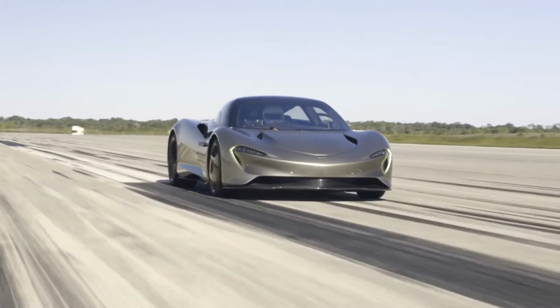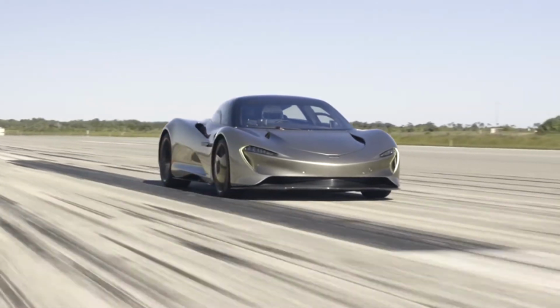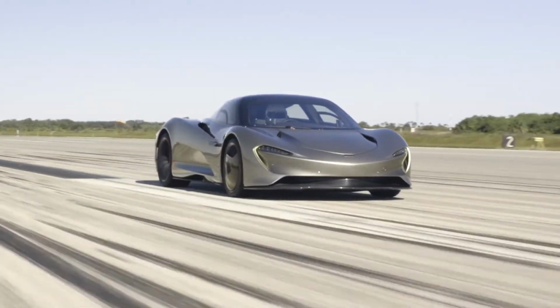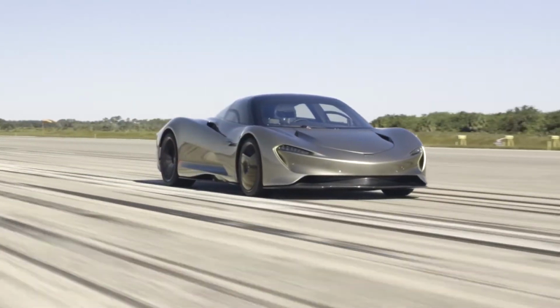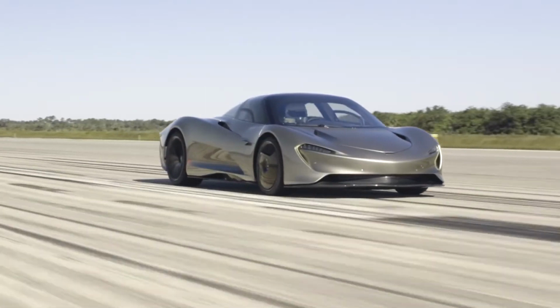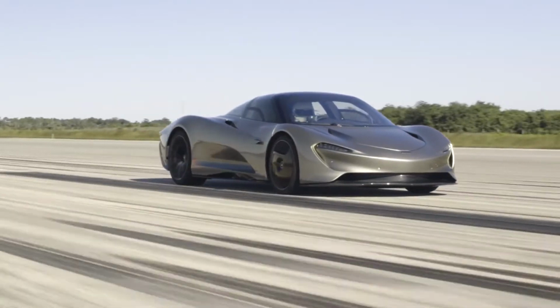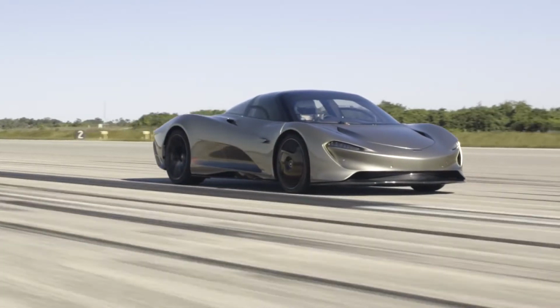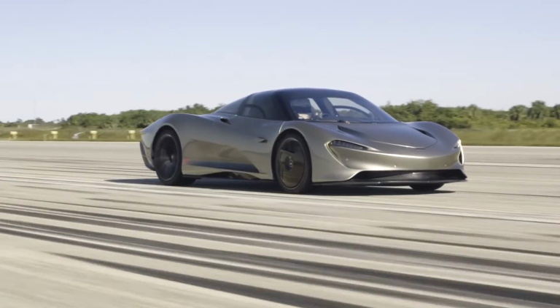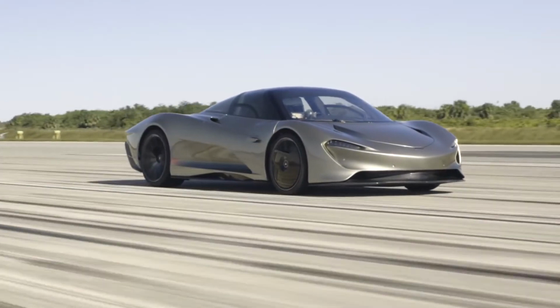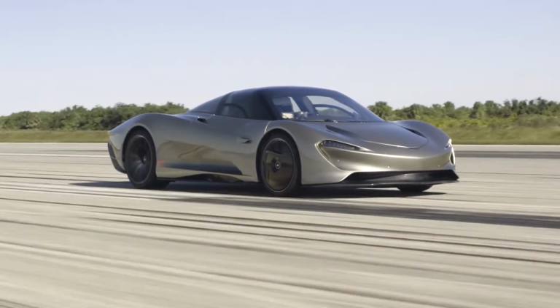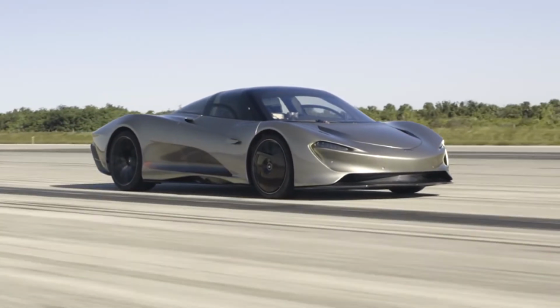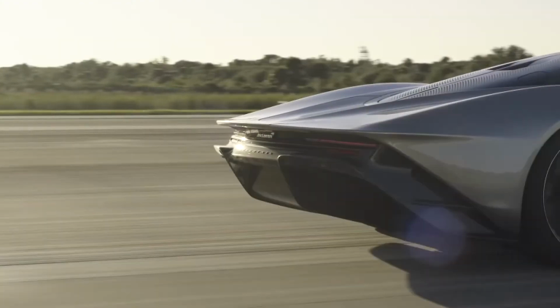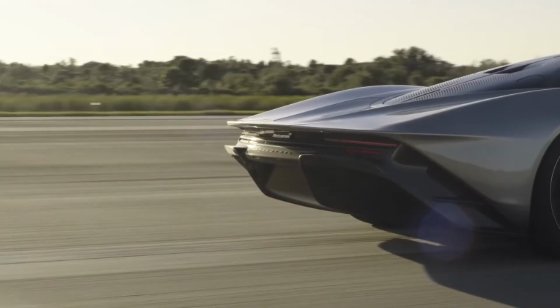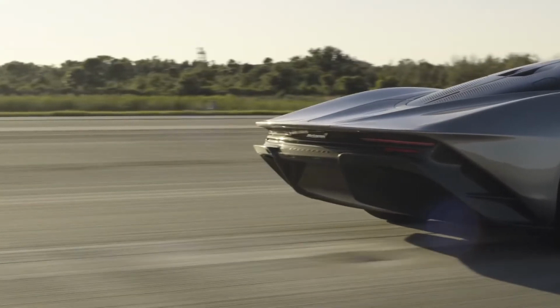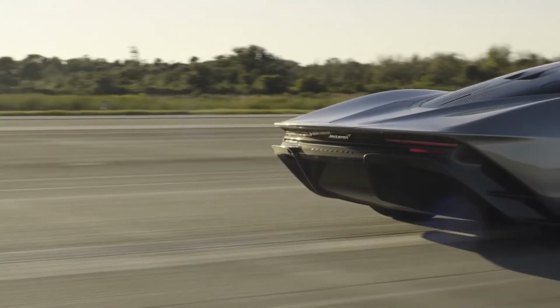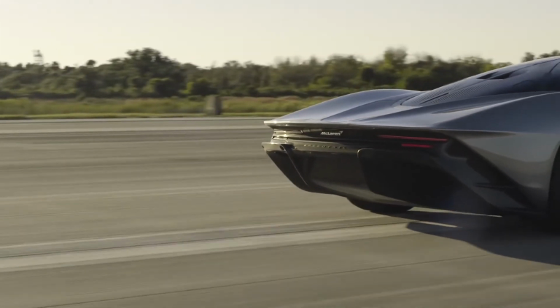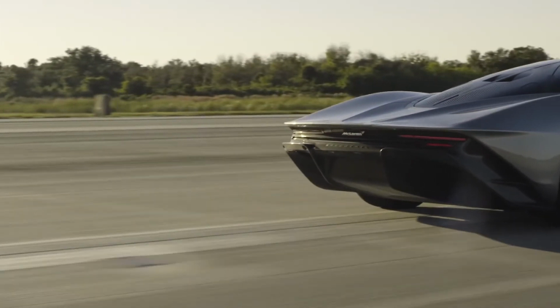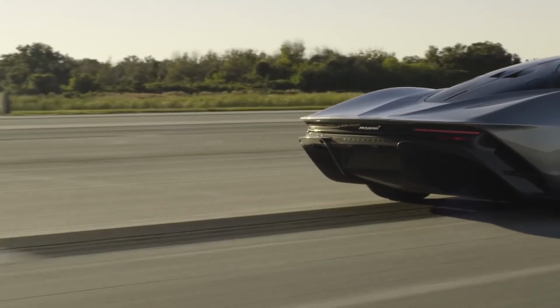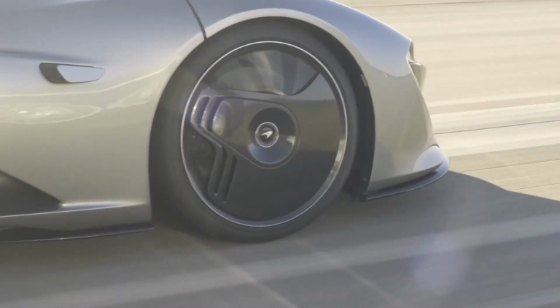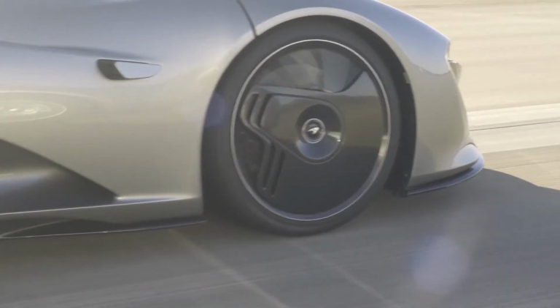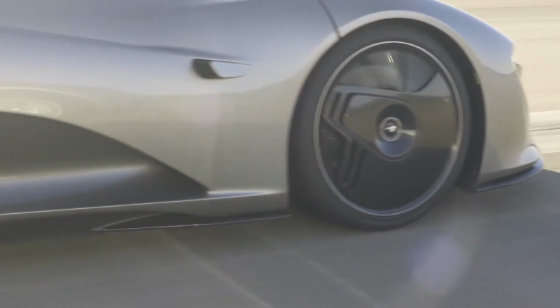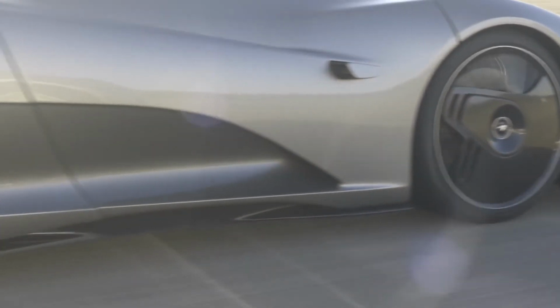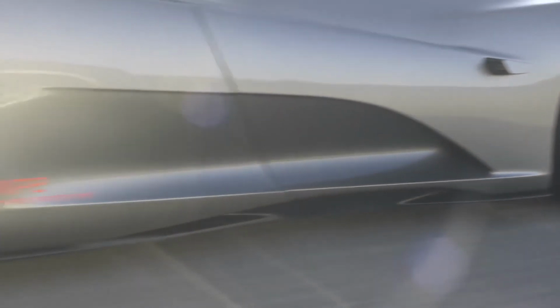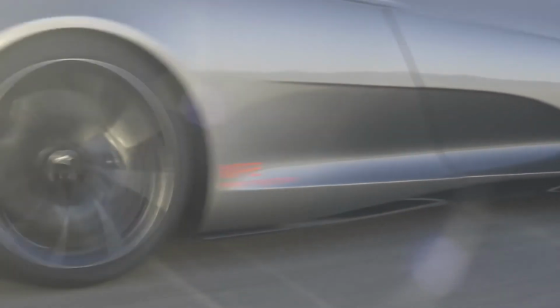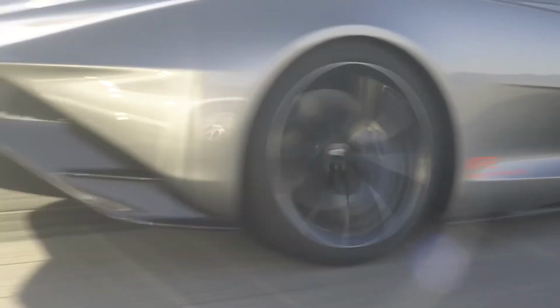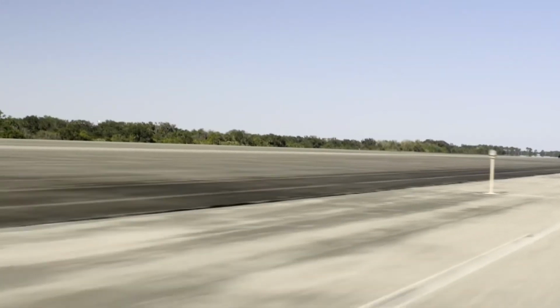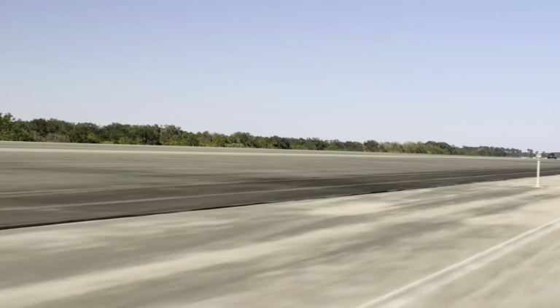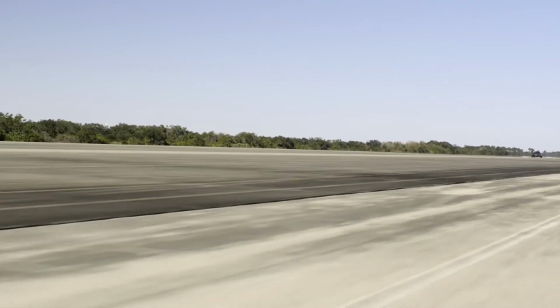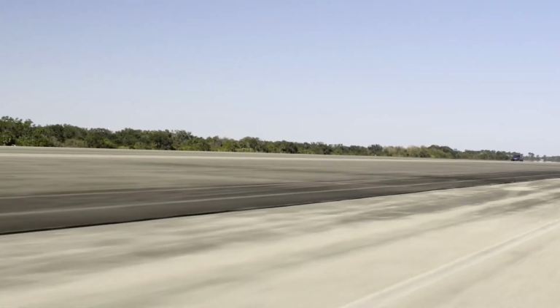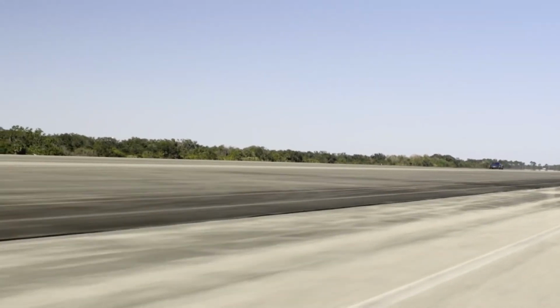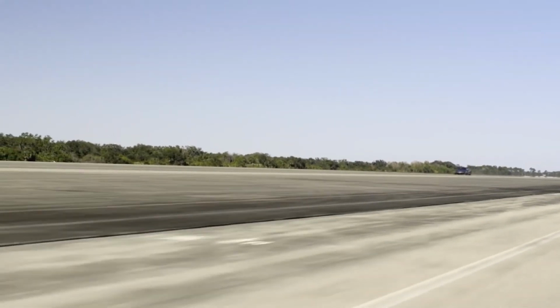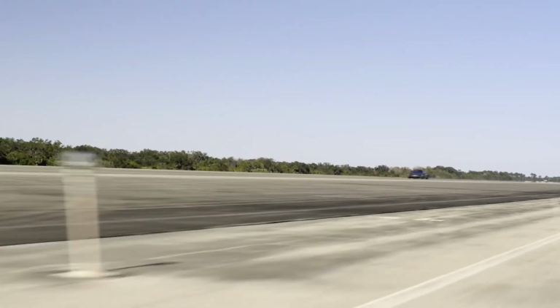The development learning on the Speedtail programme will allow McLaren Automotive to push forward onto future programmes and use those technologies to continue to break technological barriers.